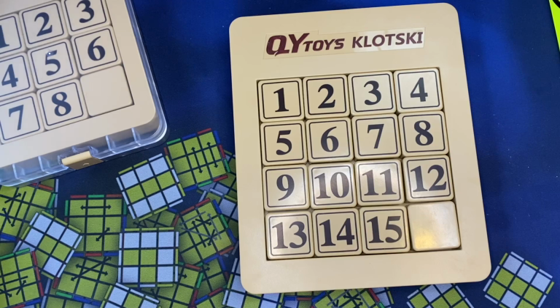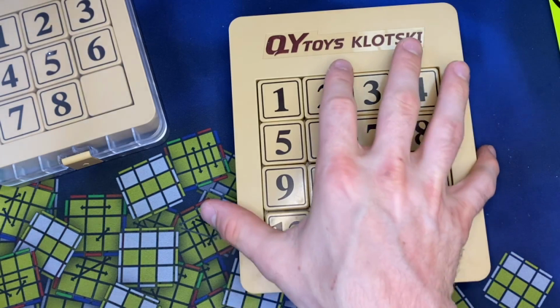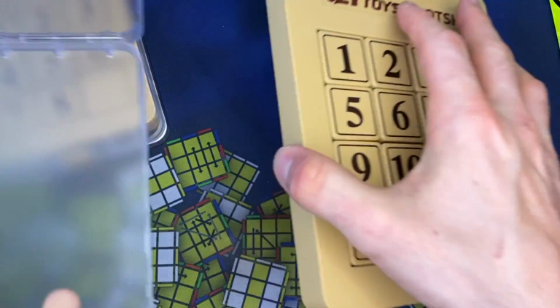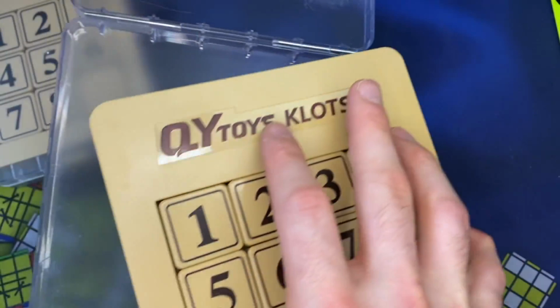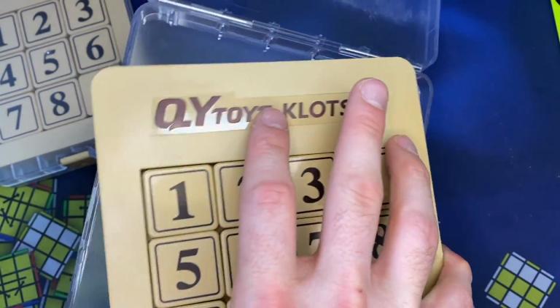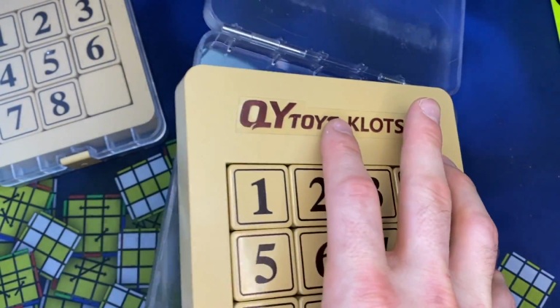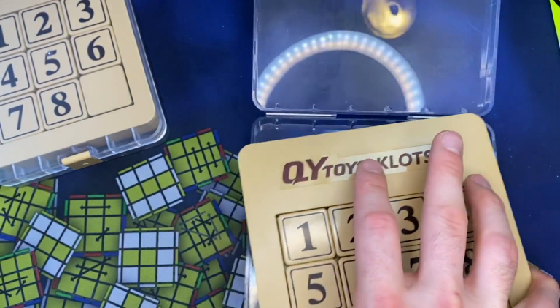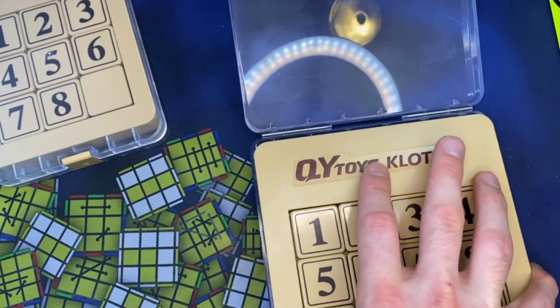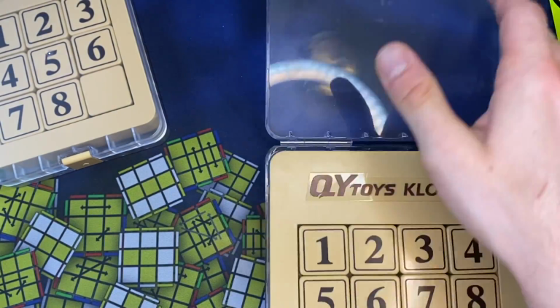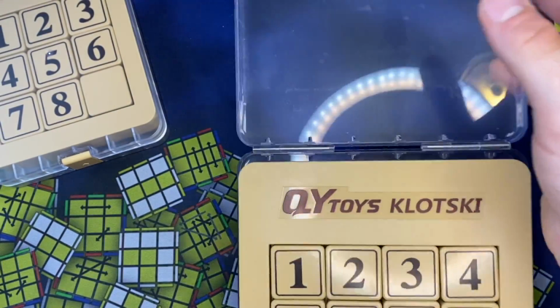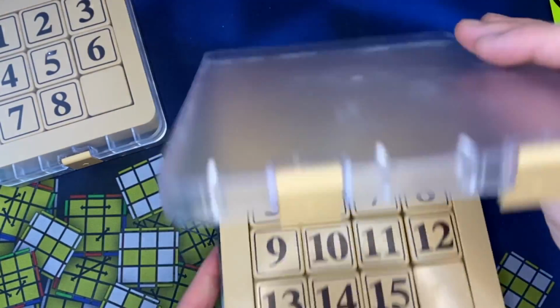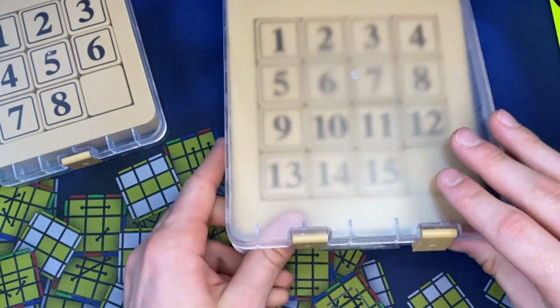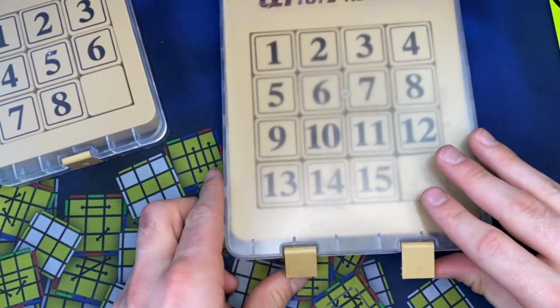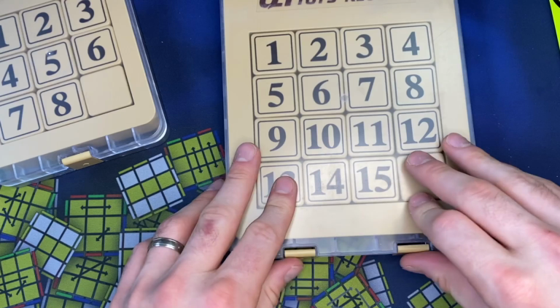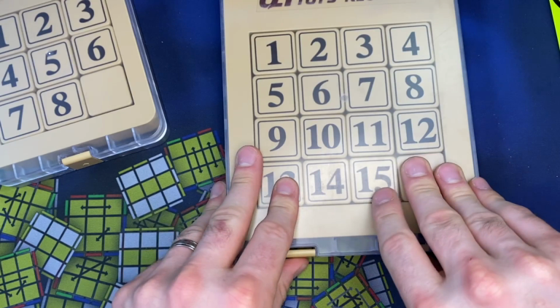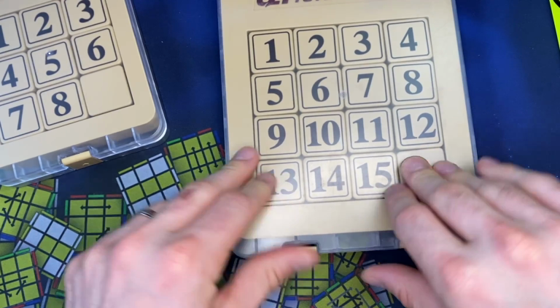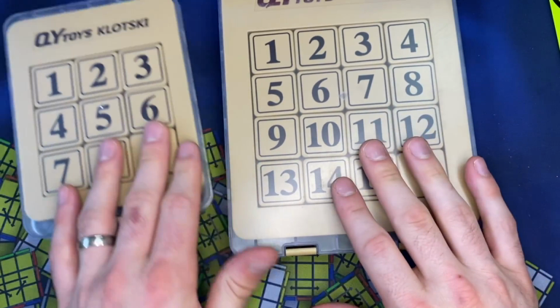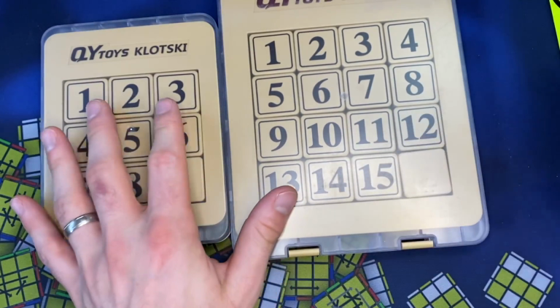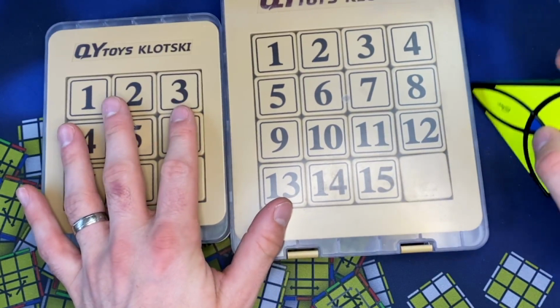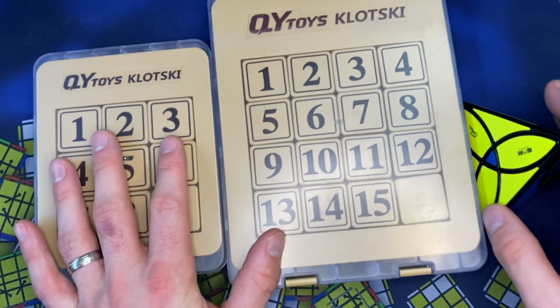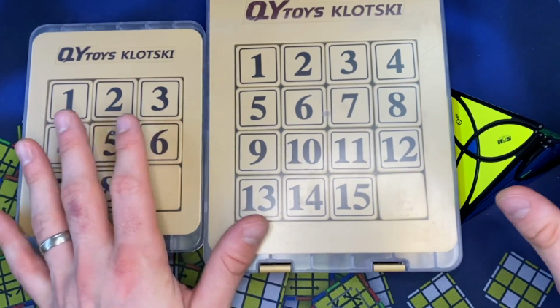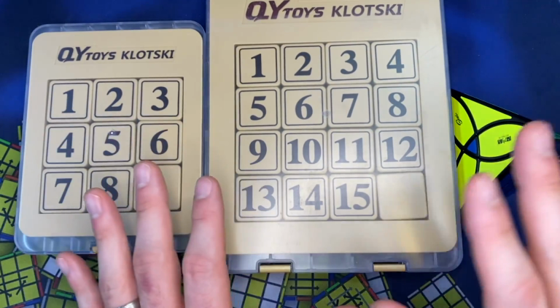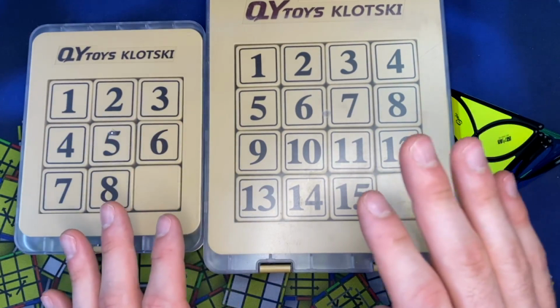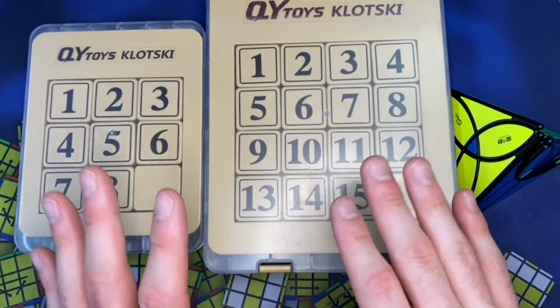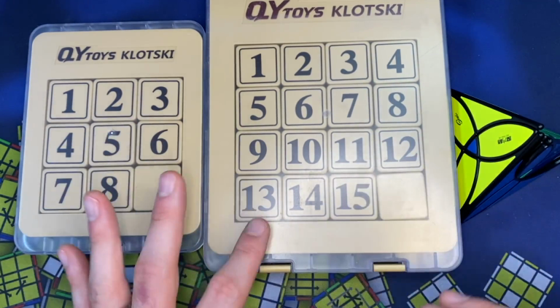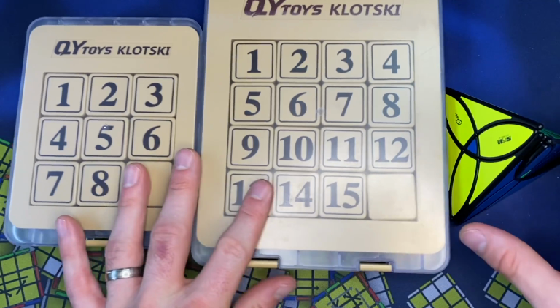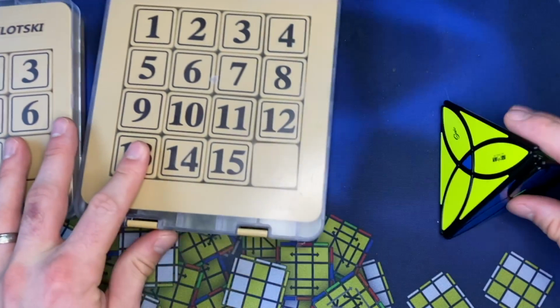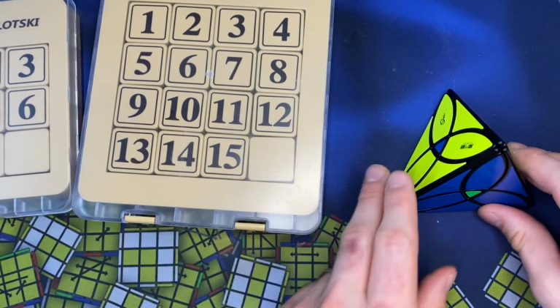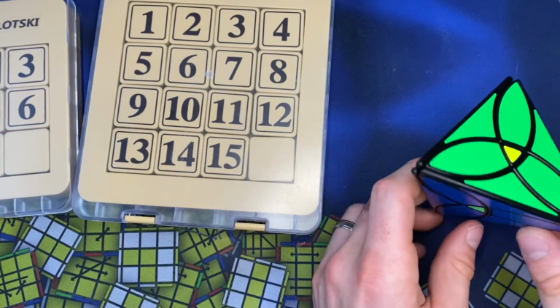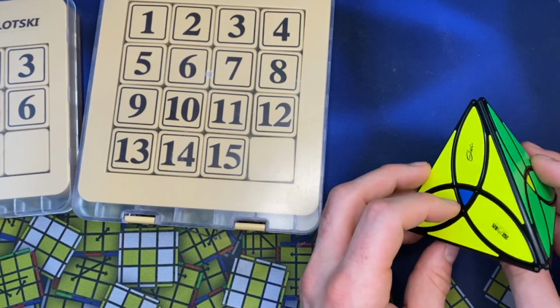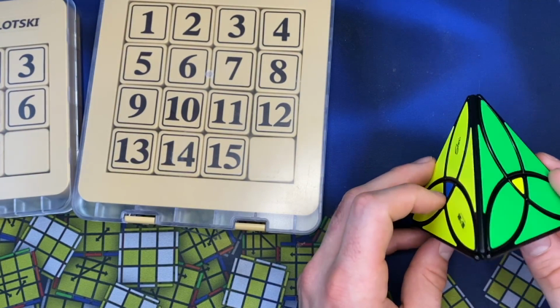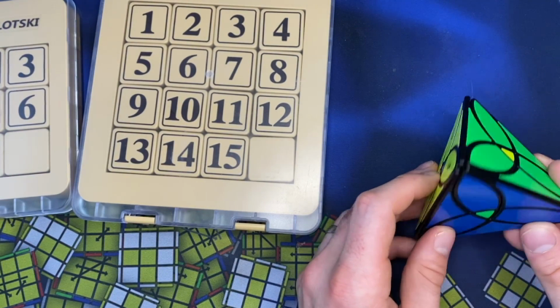I can see myself actually getting into this. This is a nice enough puzzle where I could really see myself enjoying it and finding different techniques for it. I wish I knew exactly what to do.